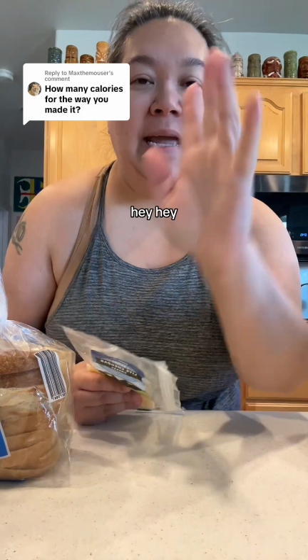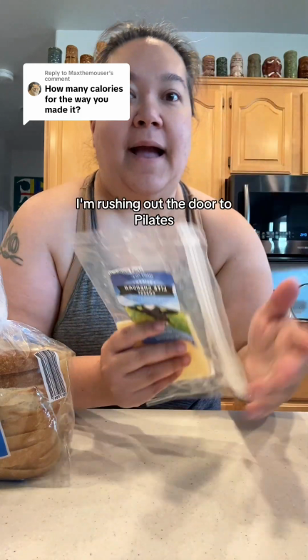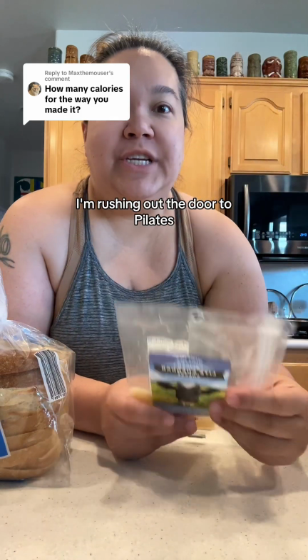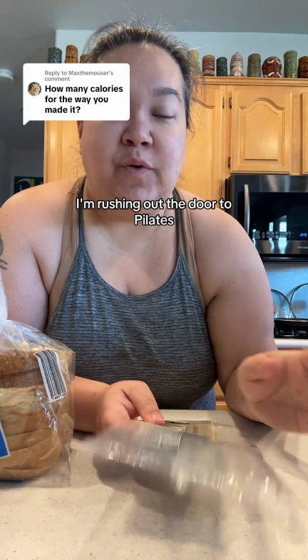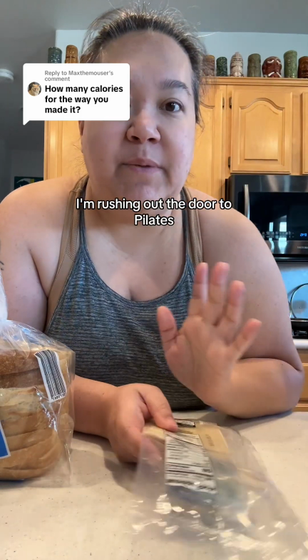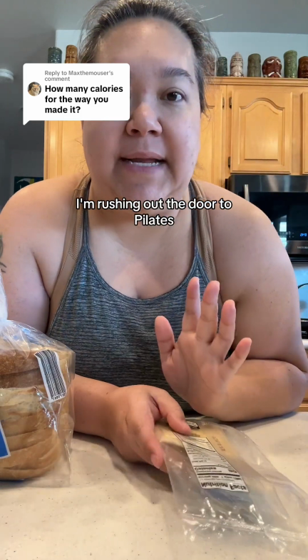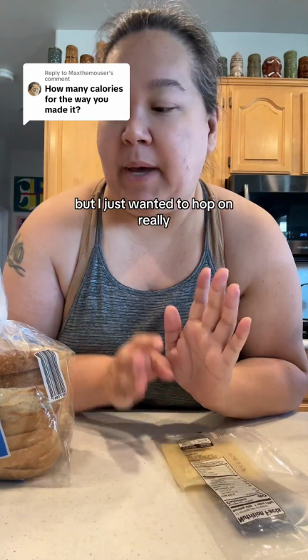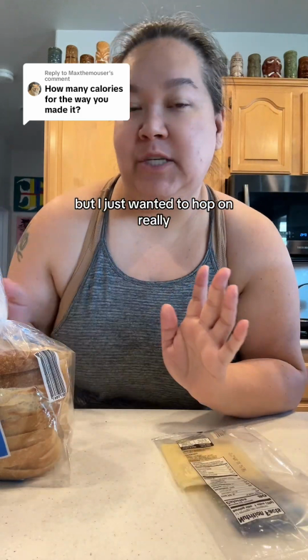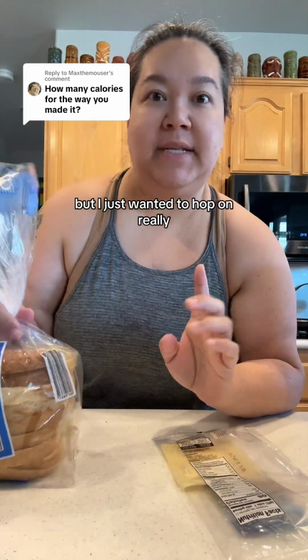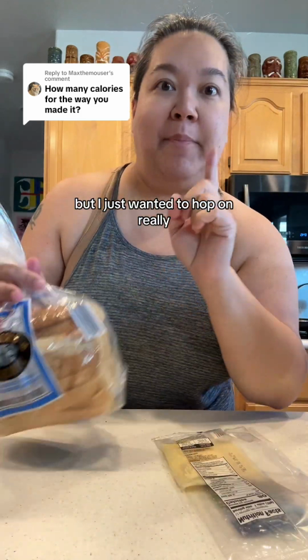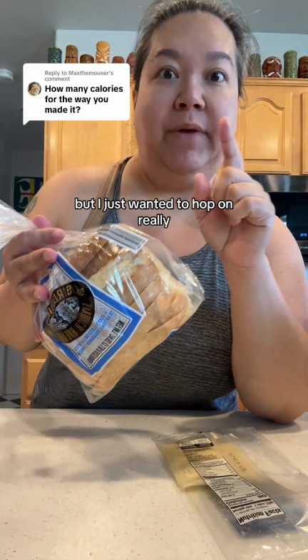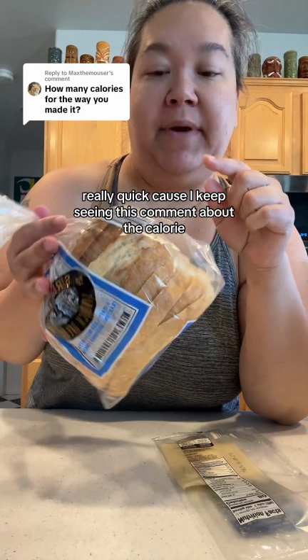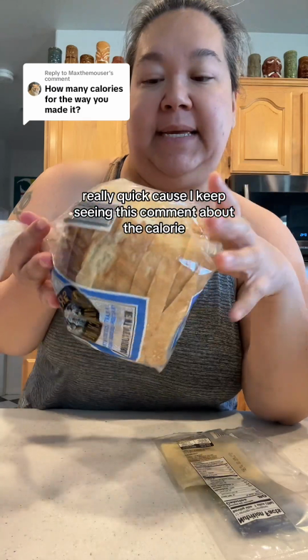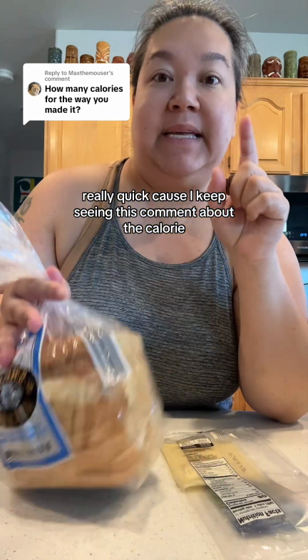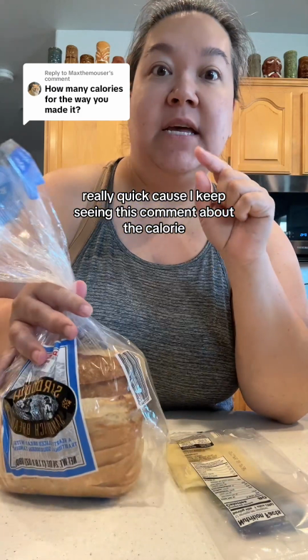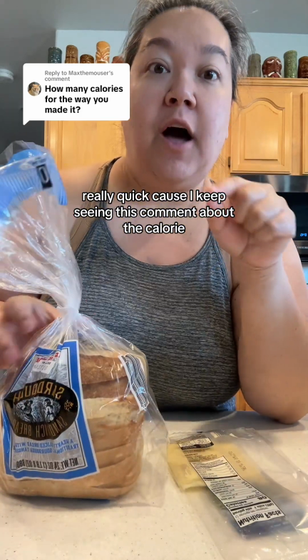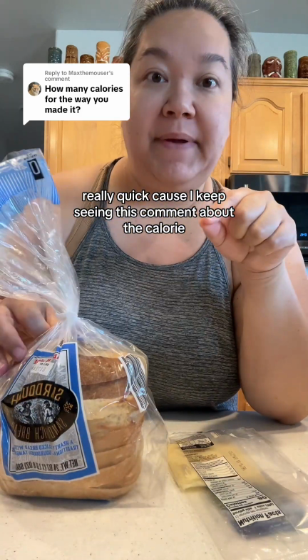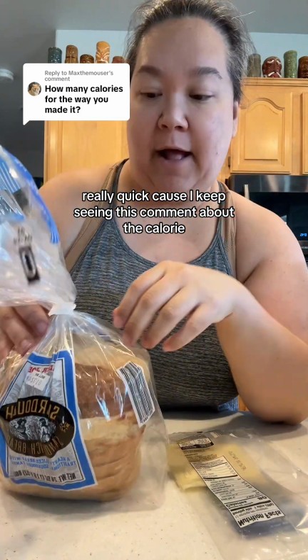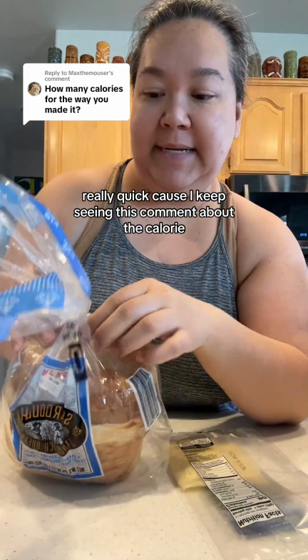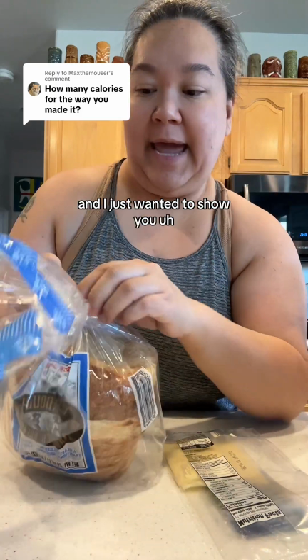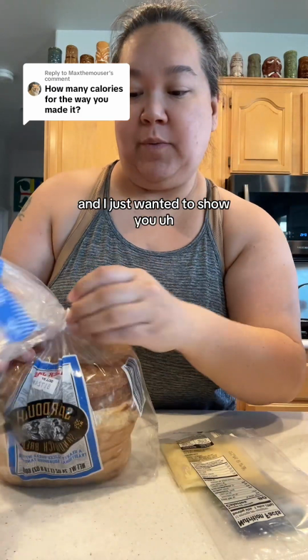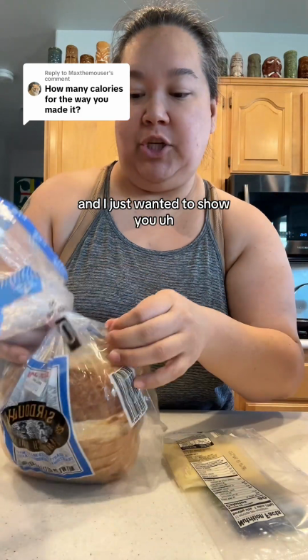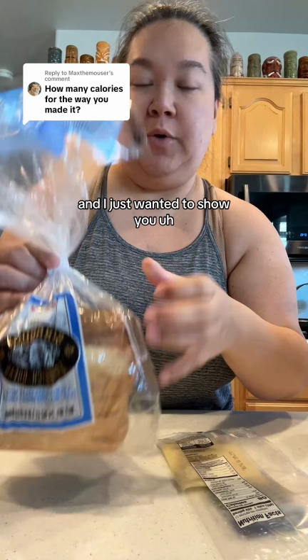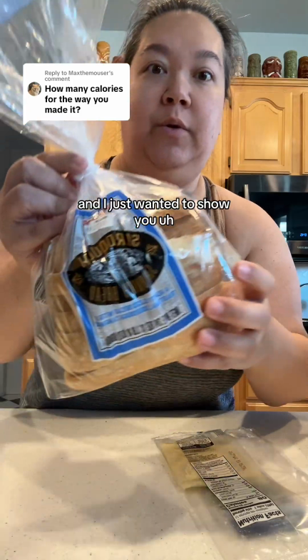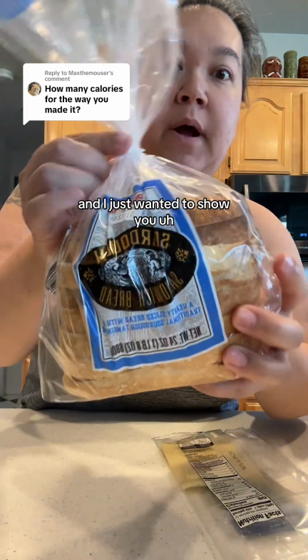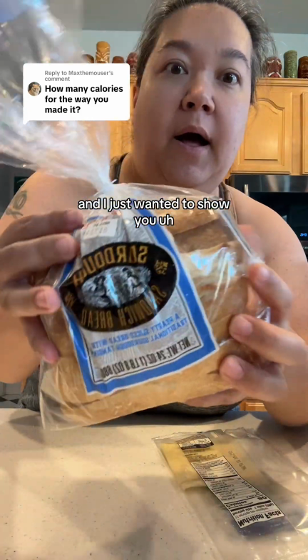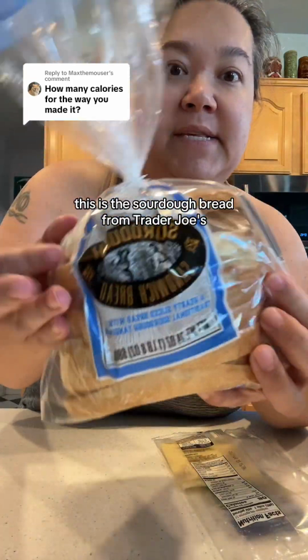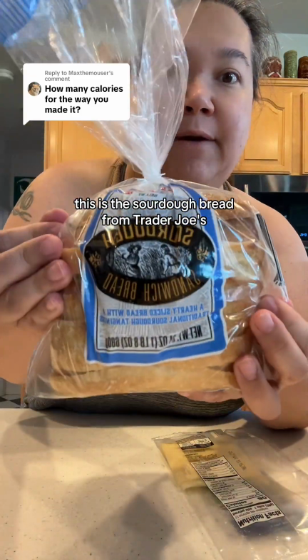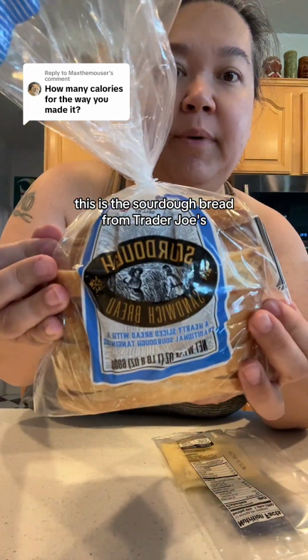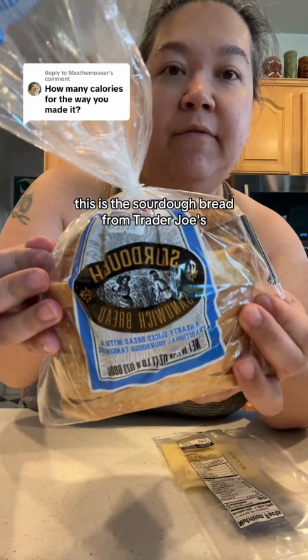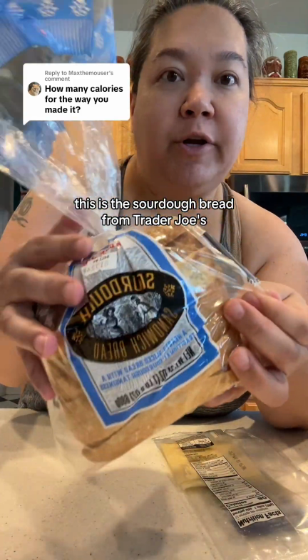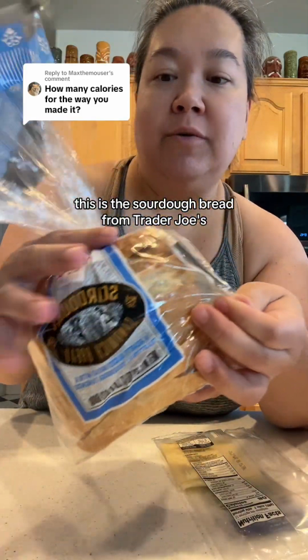I'm rushing out the door to Pilates but I just wanted to hop on really quickly because I keep seeing this comment about the calories. I just wanted to show you — this is the sourdough bread from Trader Joe's.